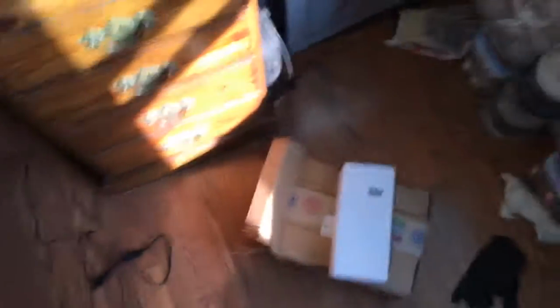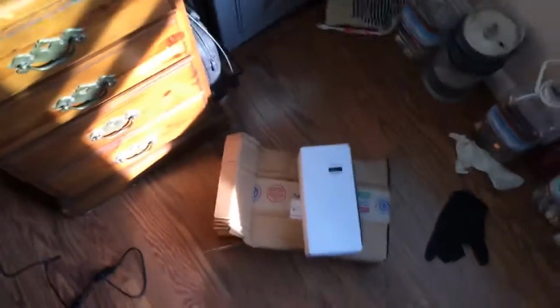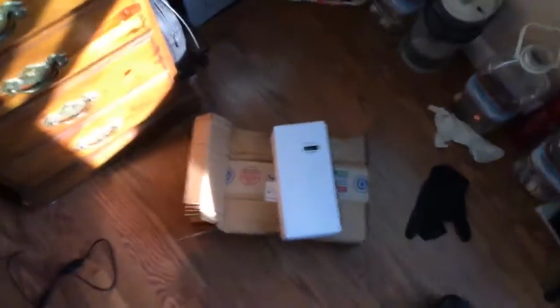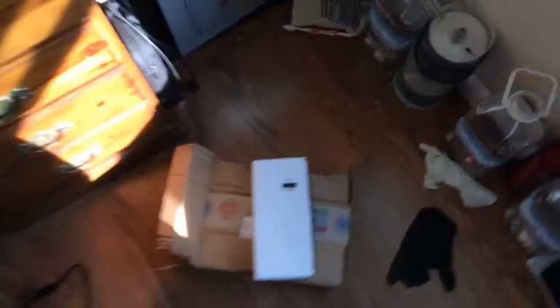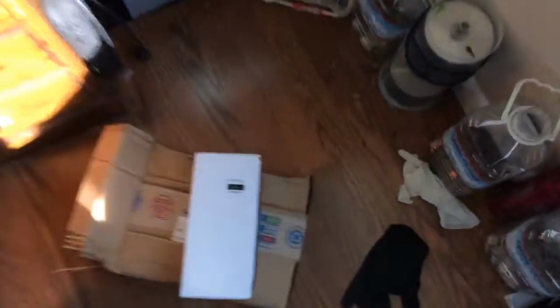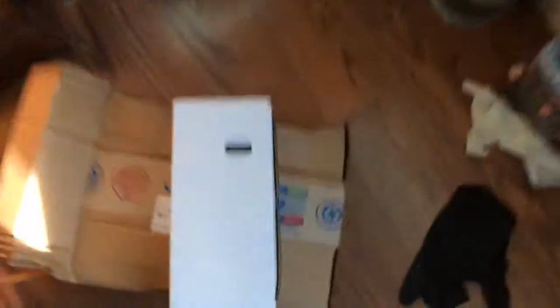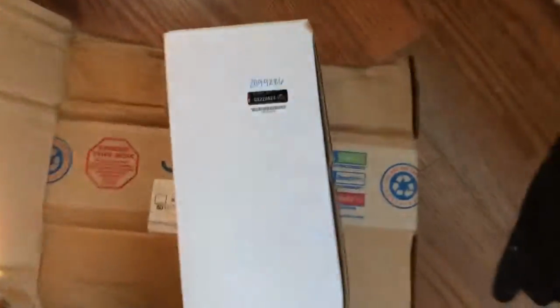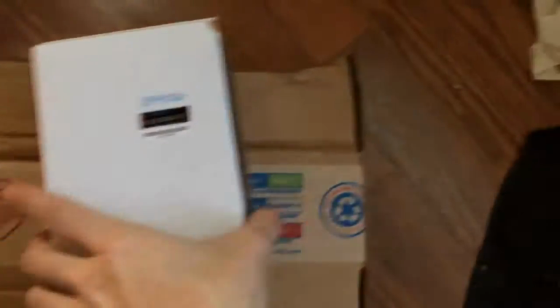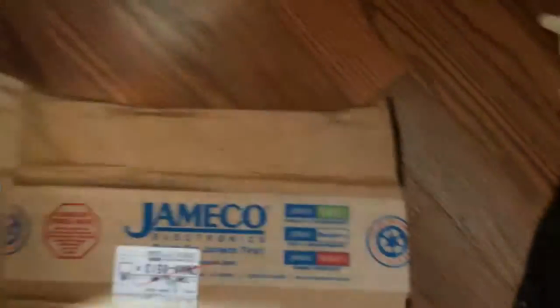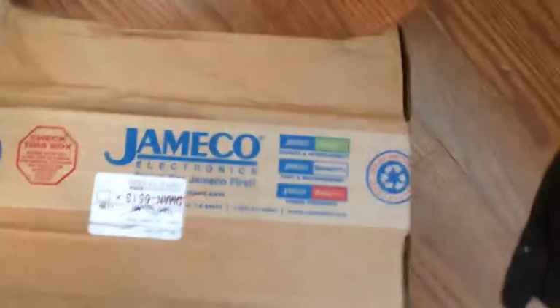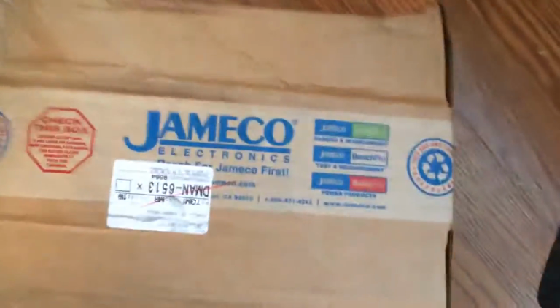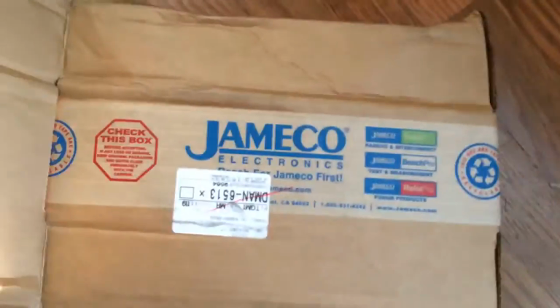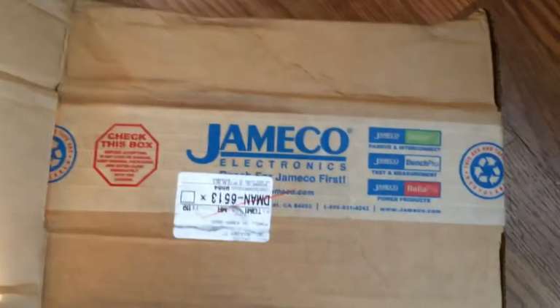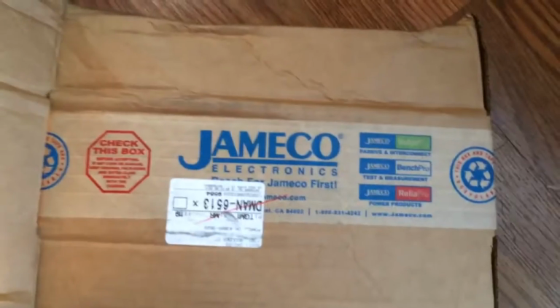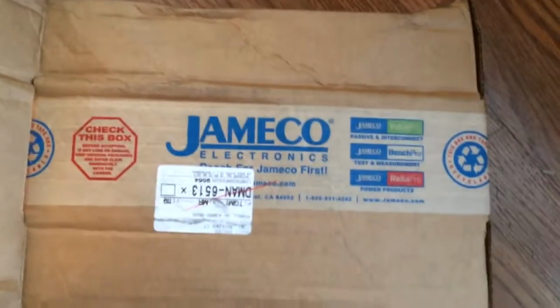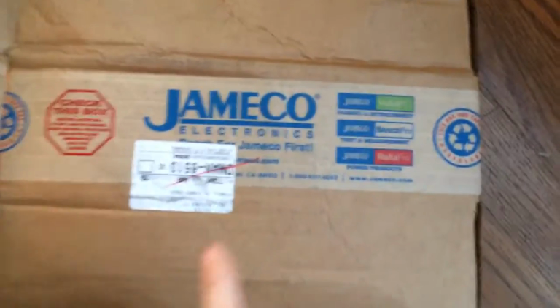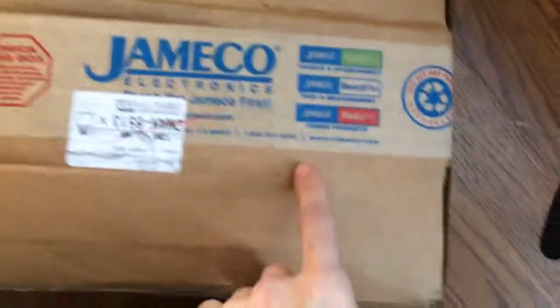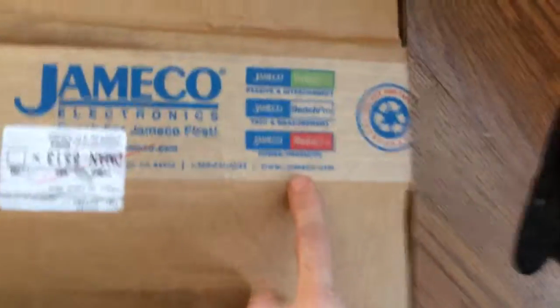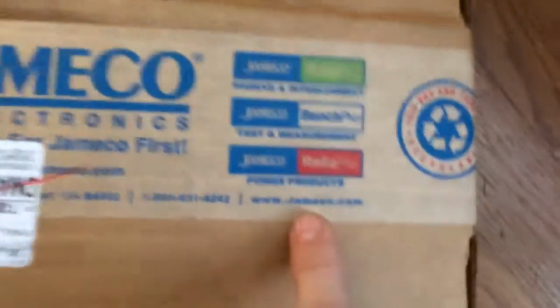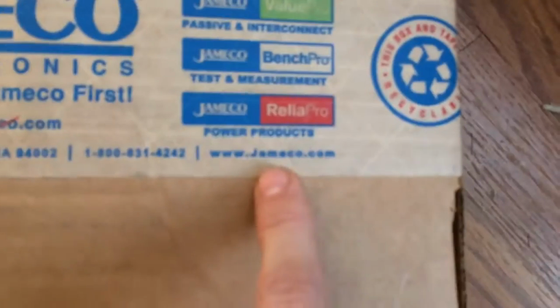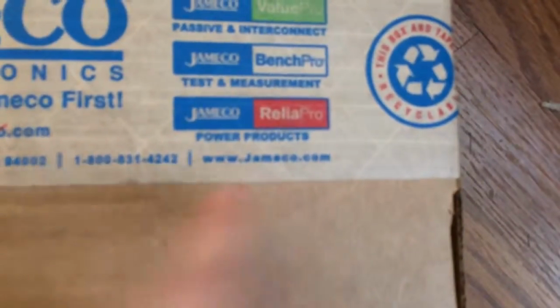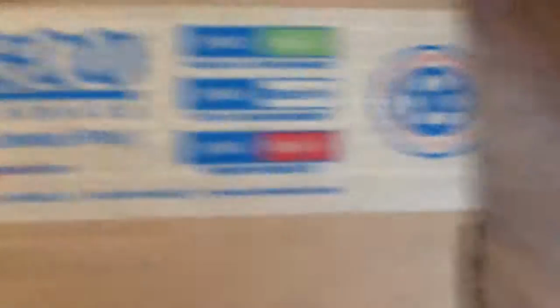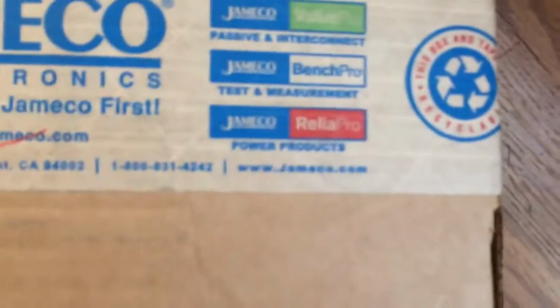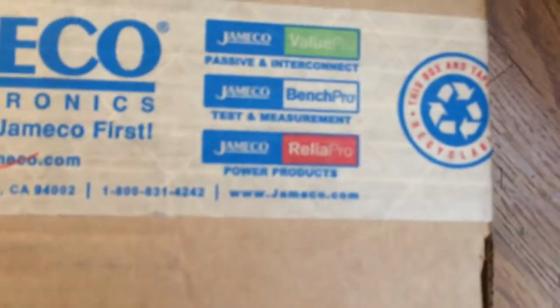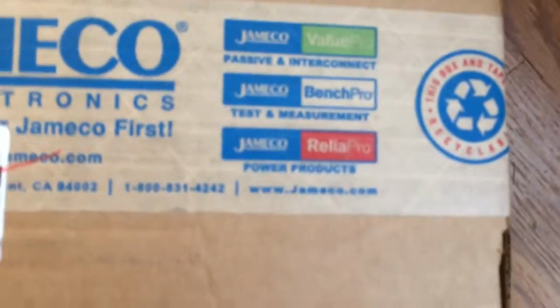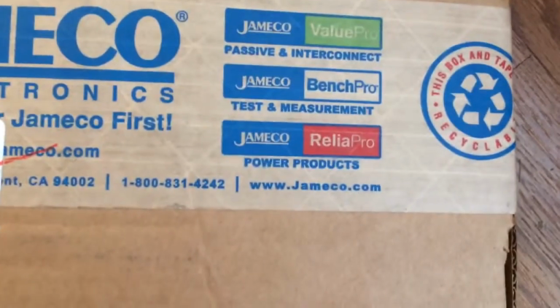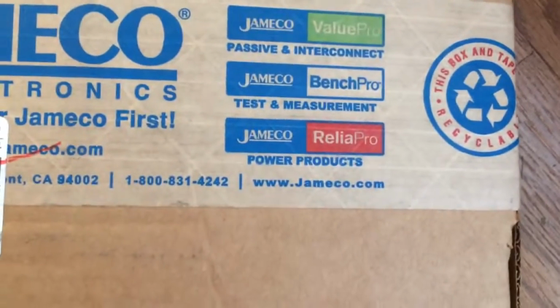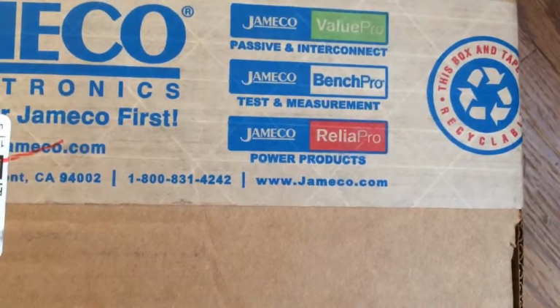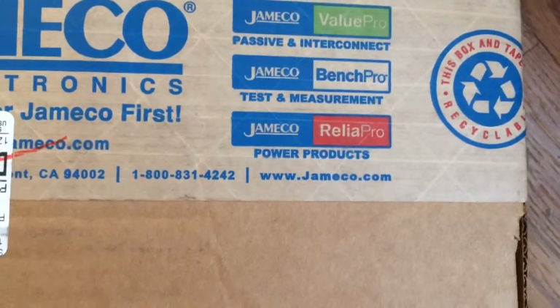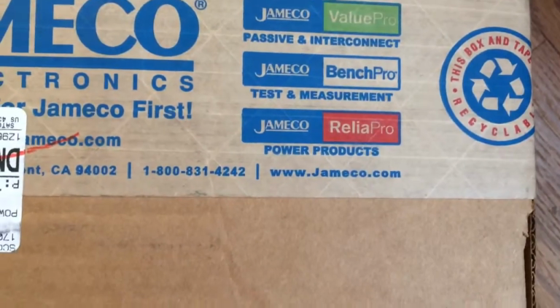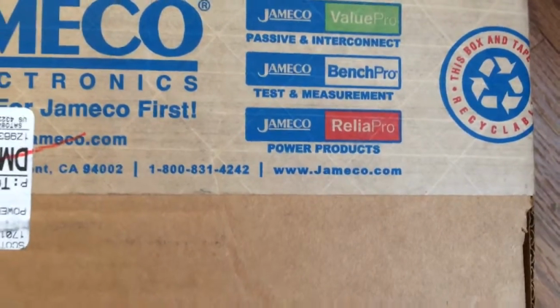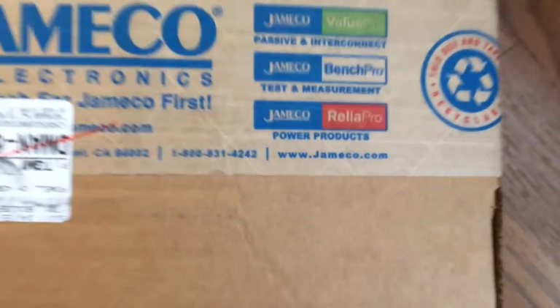Hello, I got a package today in the mail and it is from Jameco — you can reach them at jameco.com. This is the power supply upgrade for my Replicator 2.